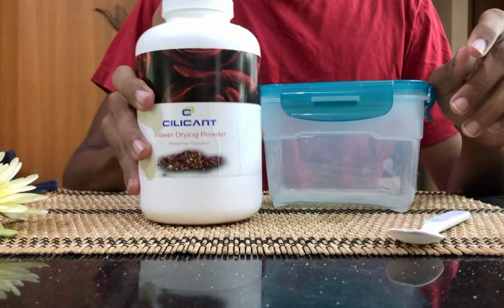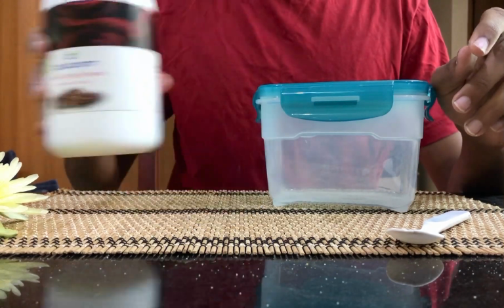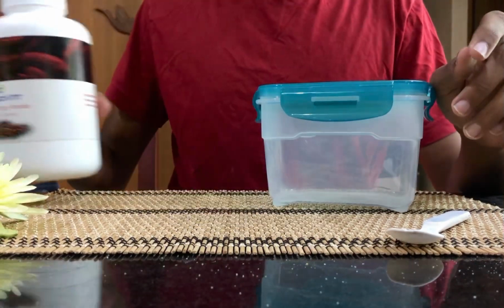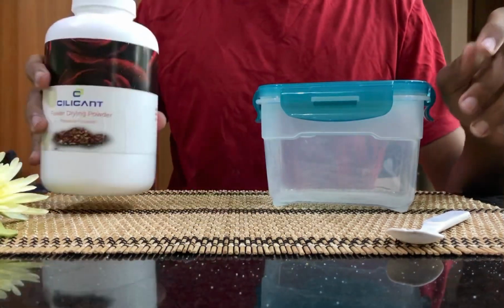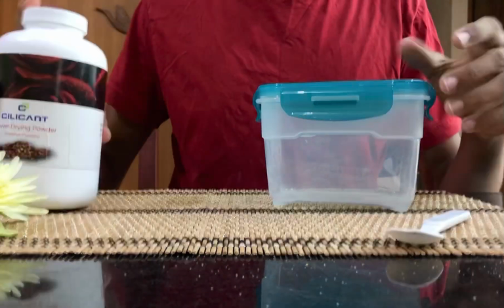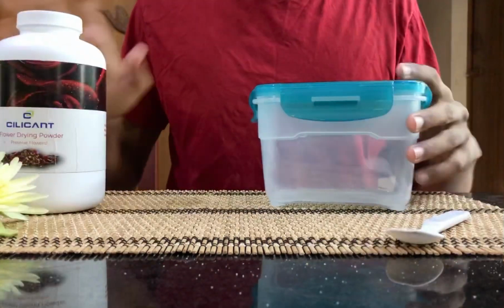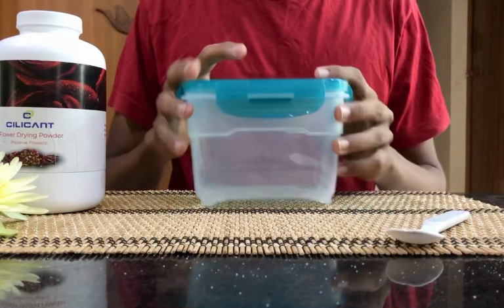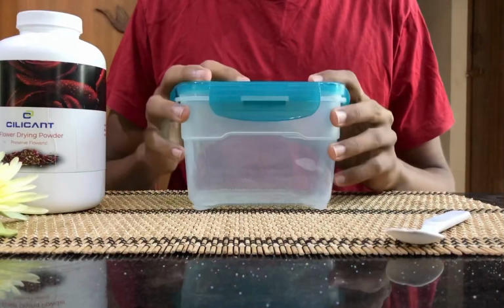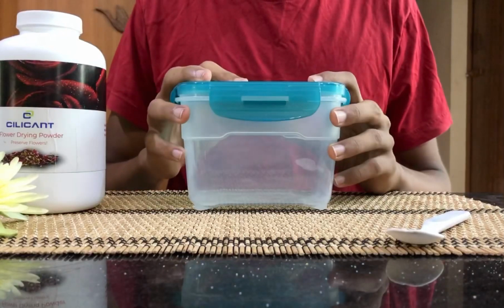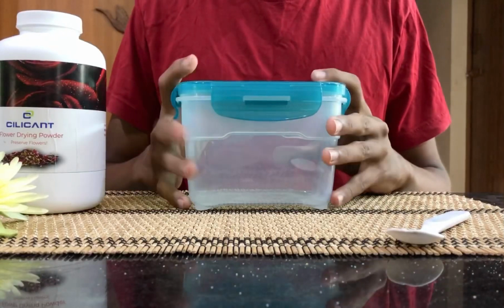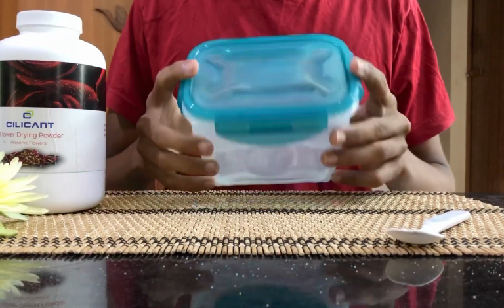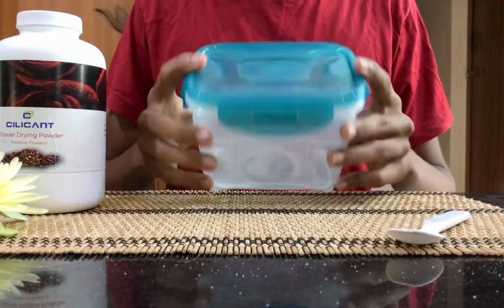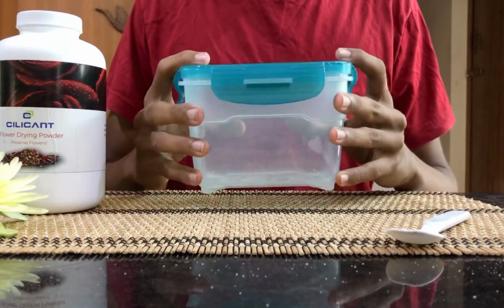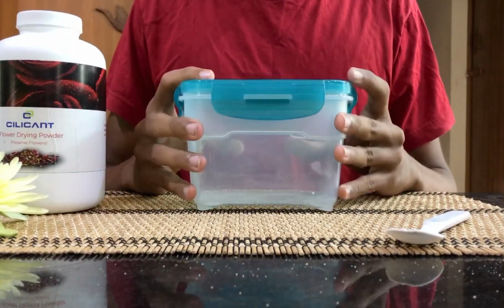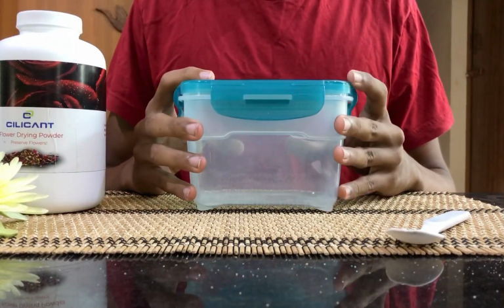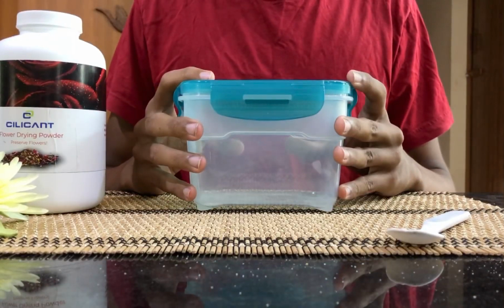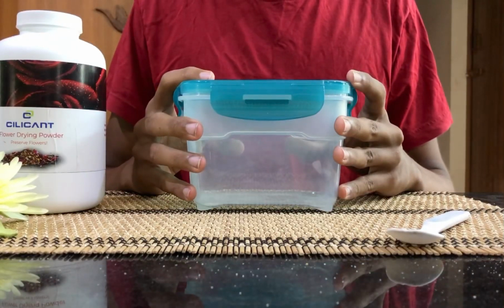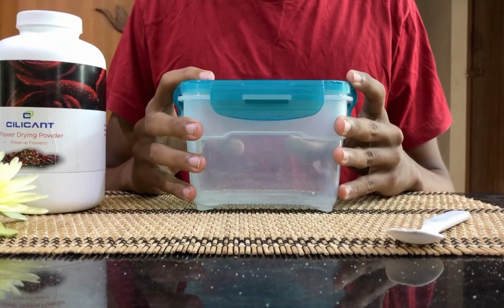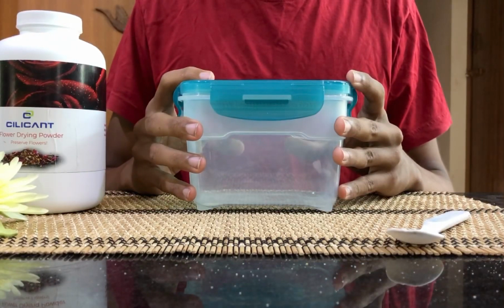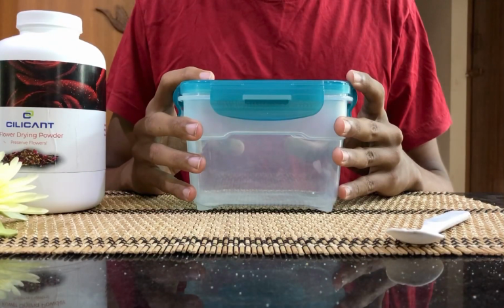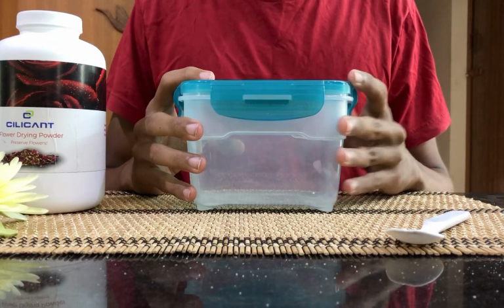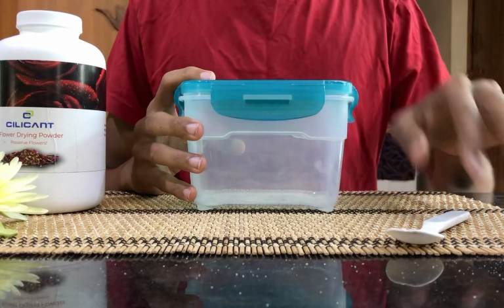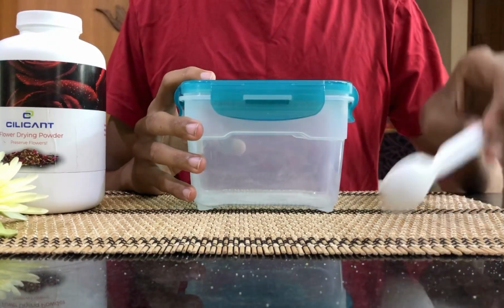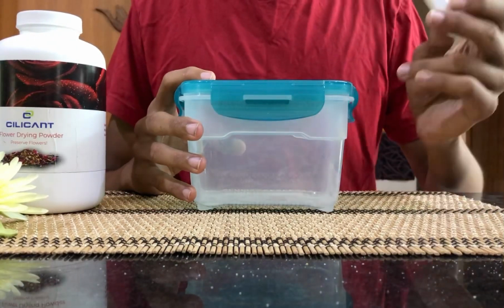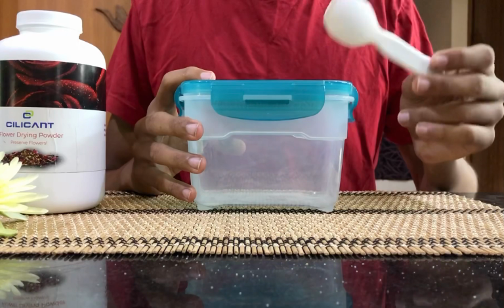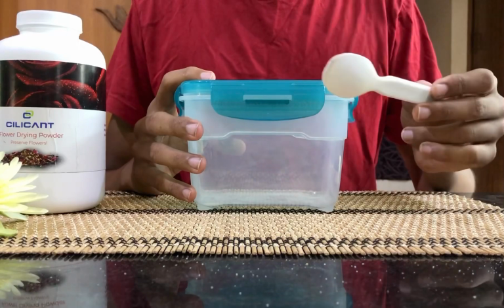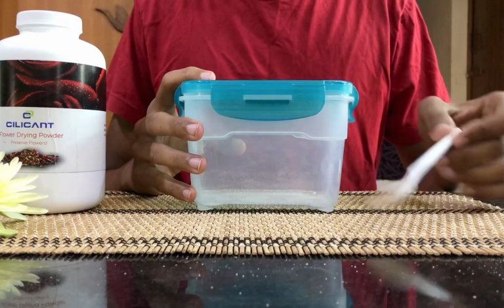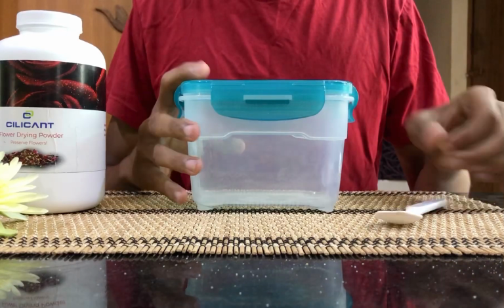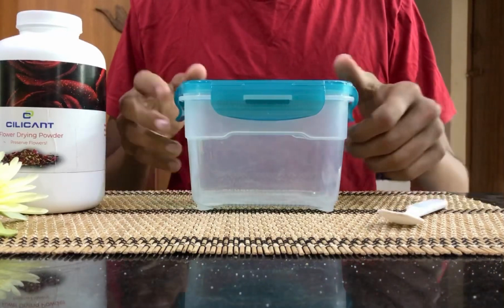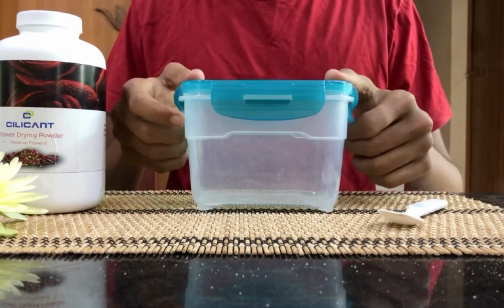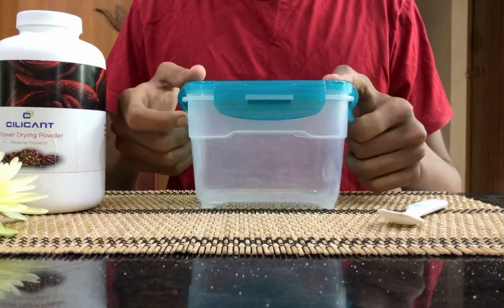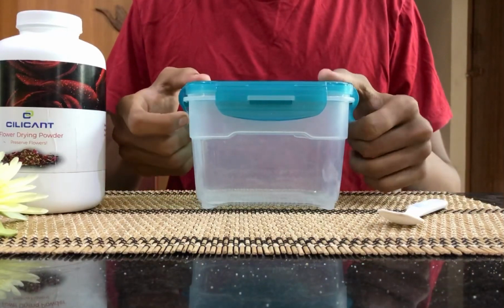The second thing that you need is an airtight container. This is a 1-litre airtight container from Amazon Basics, and a spoon if needed, and a pair of tweezers.